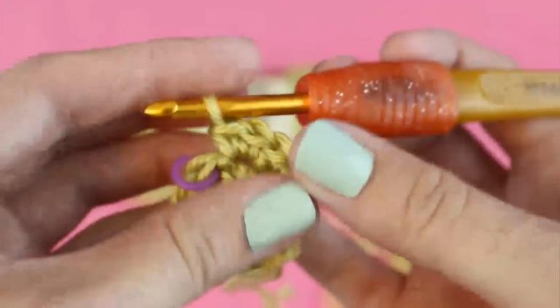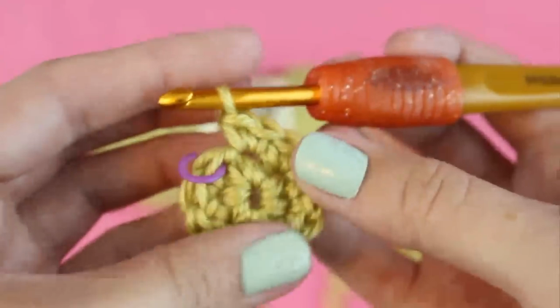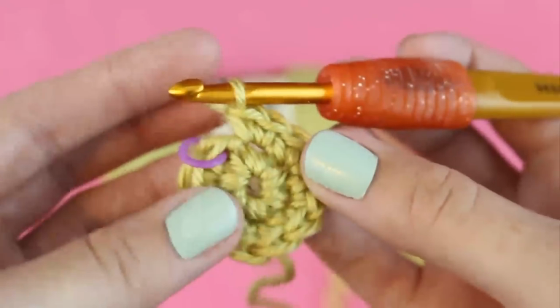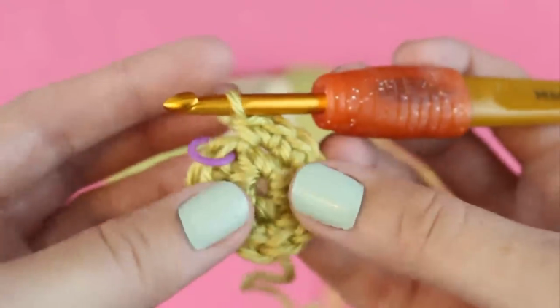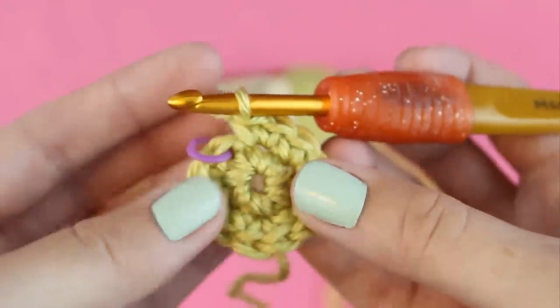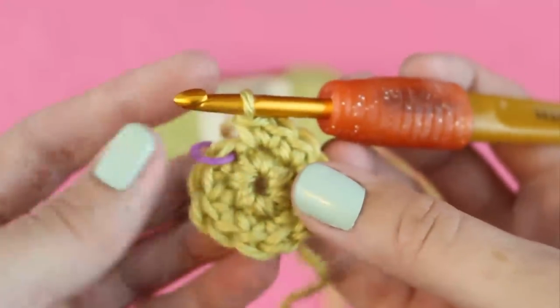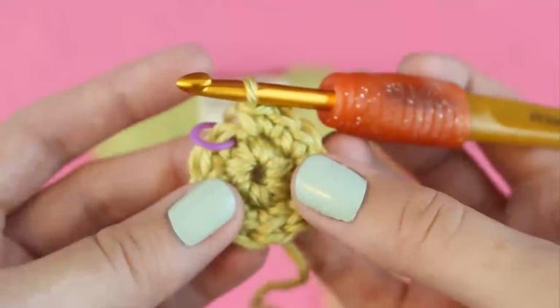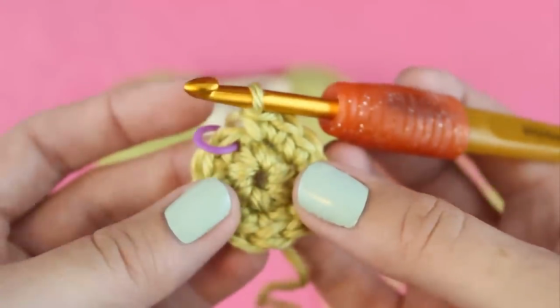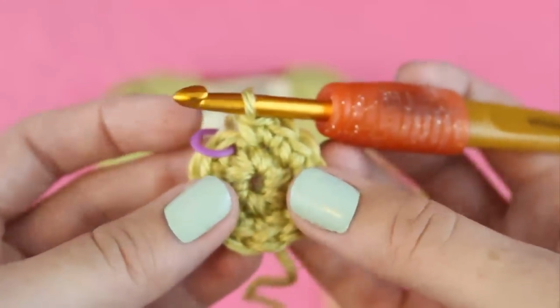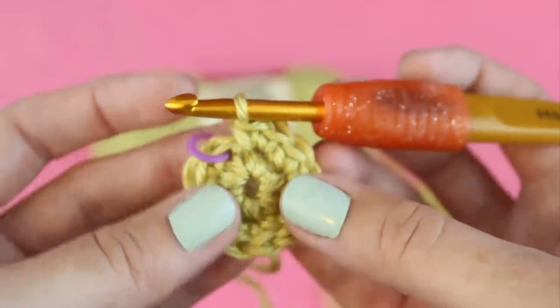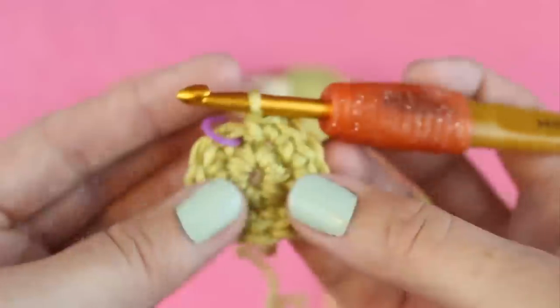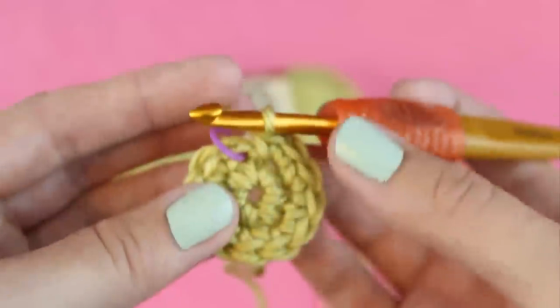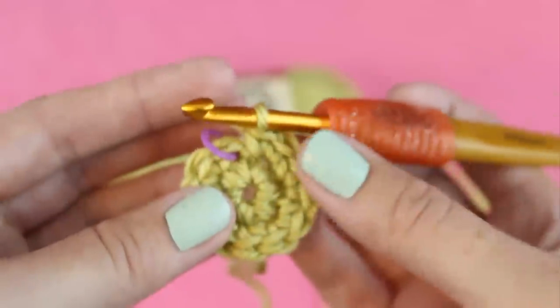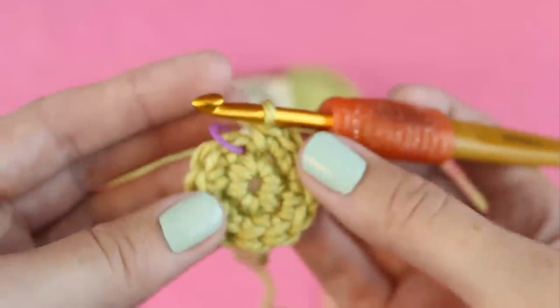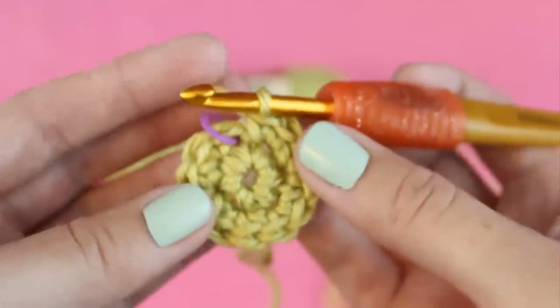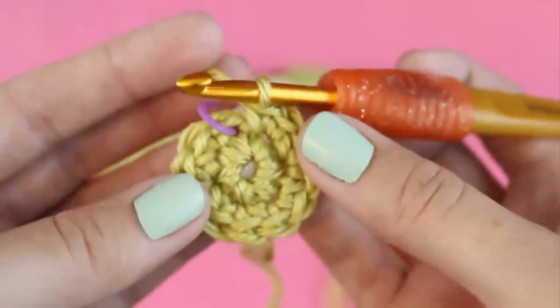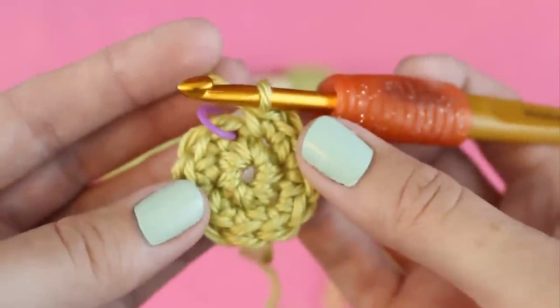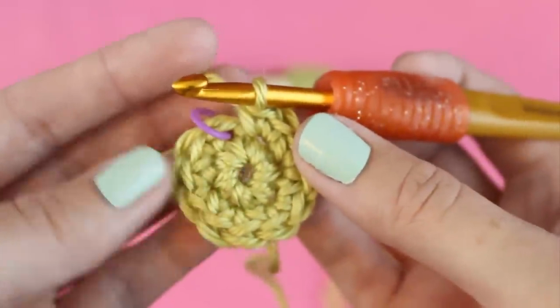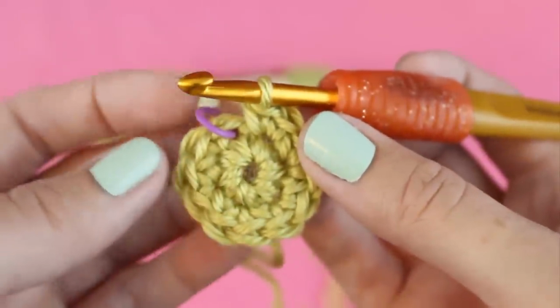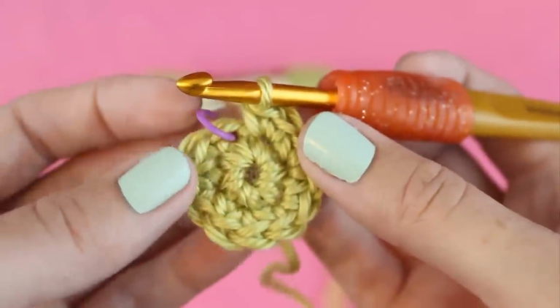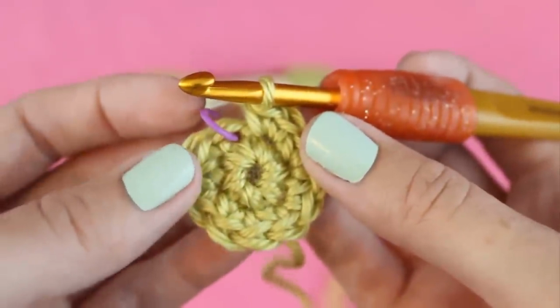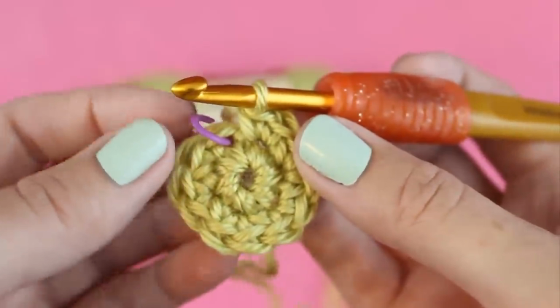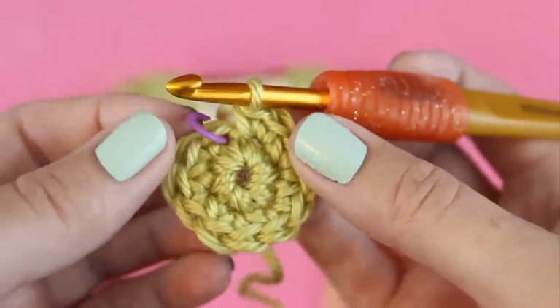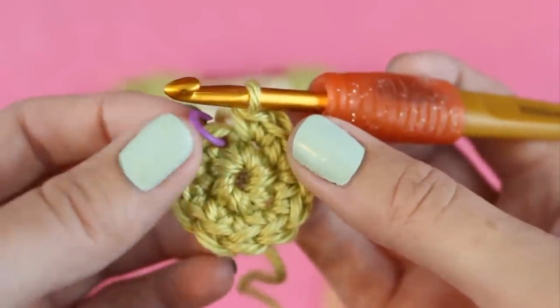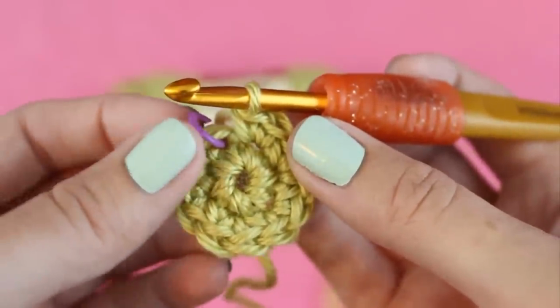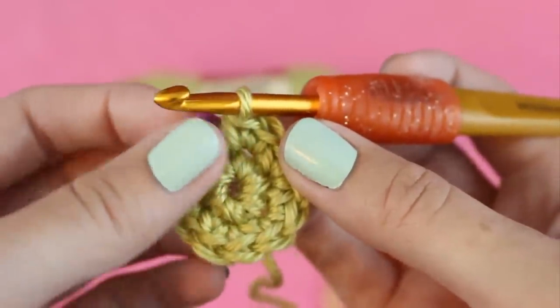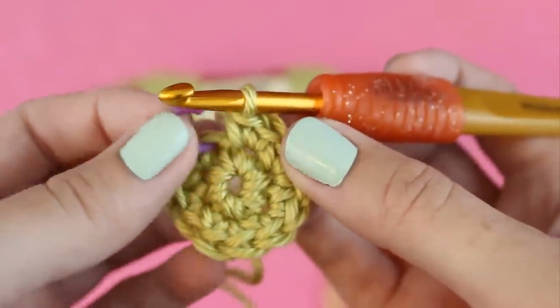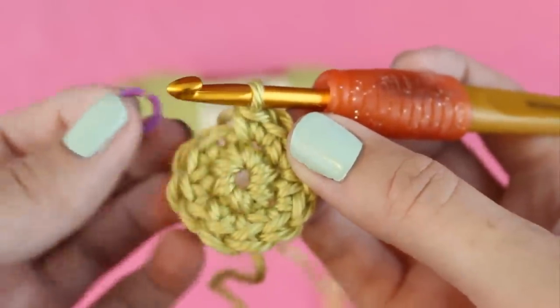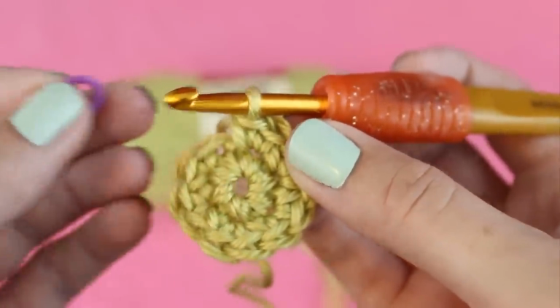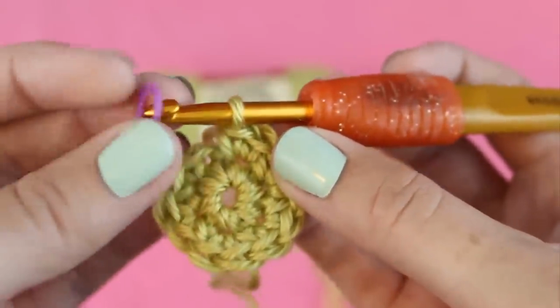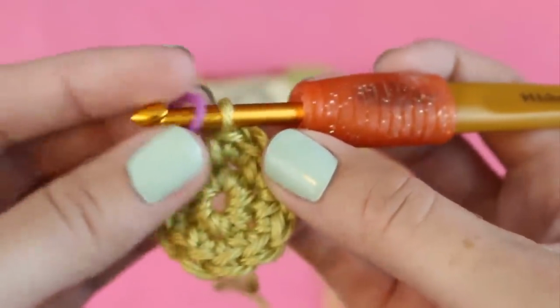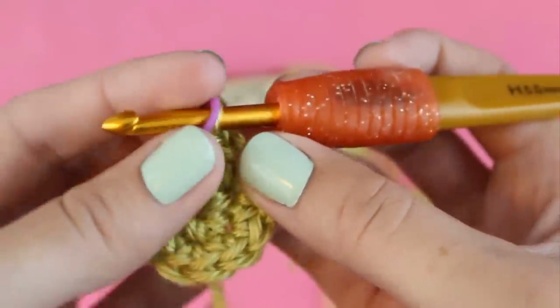You'll know you've reached the end of the round when you get back to your stitch marker. Now you can take the stitch marker out and put it on the loop that's on your hook to mark the beginning of the next round.